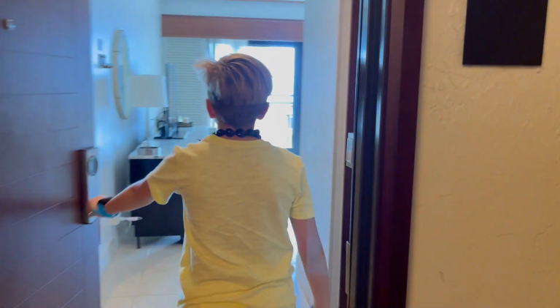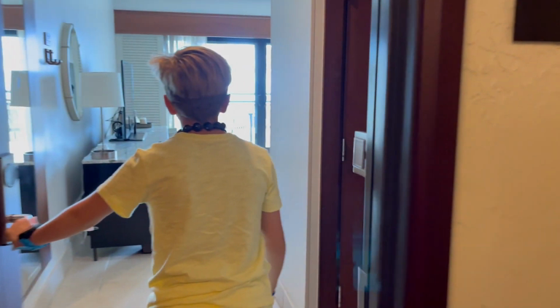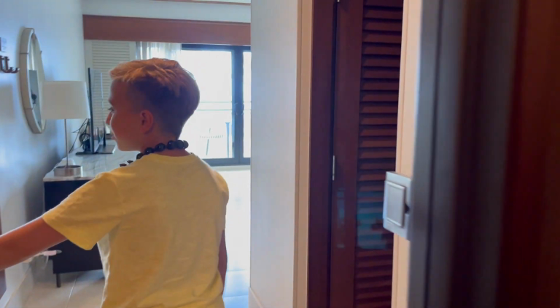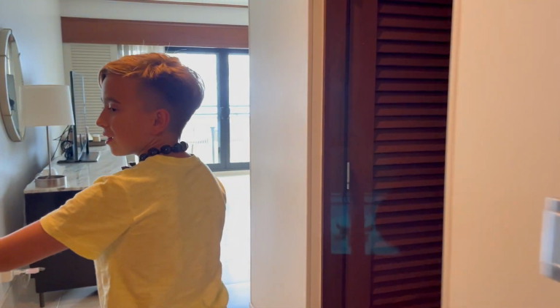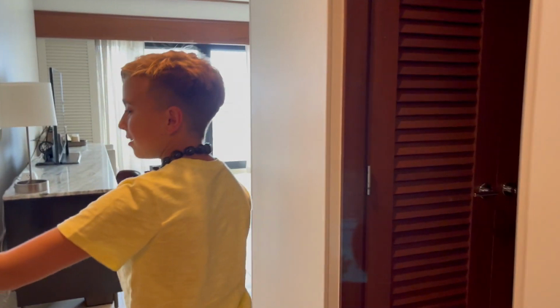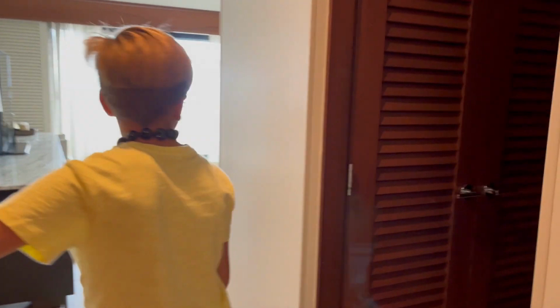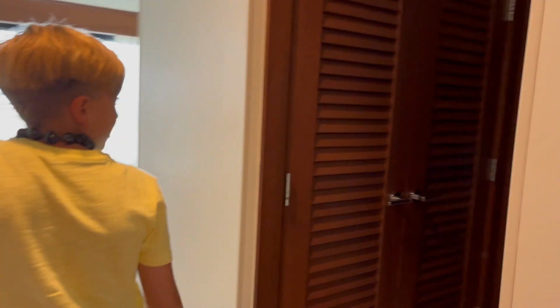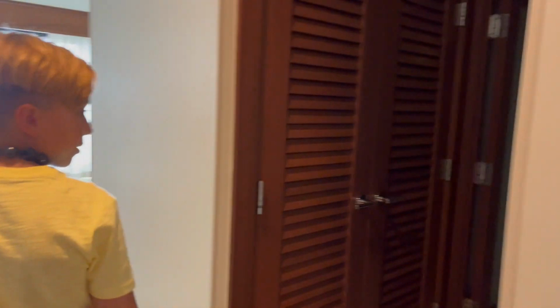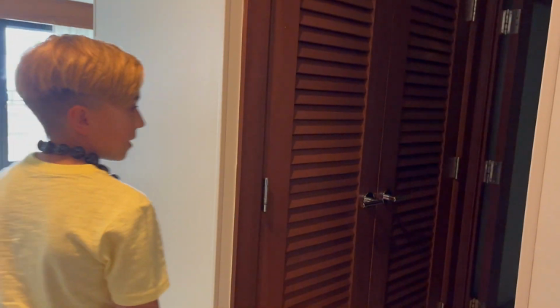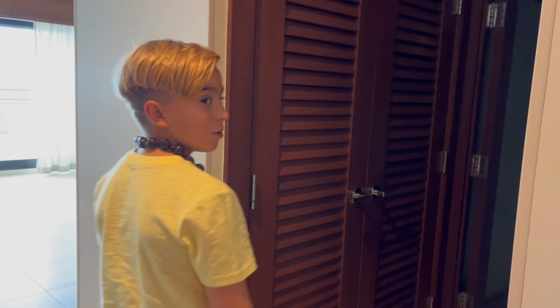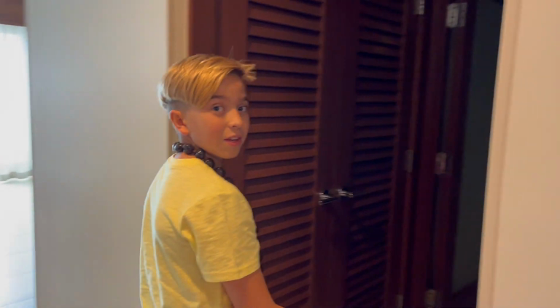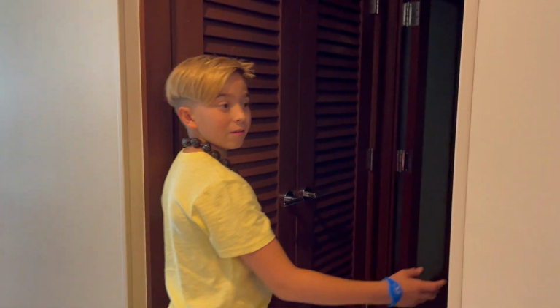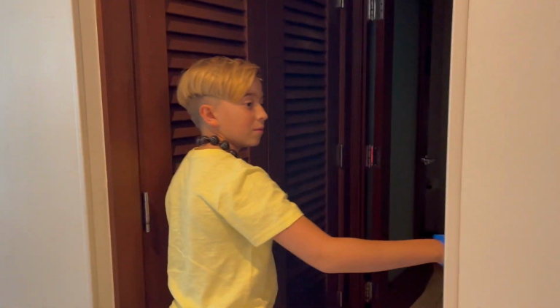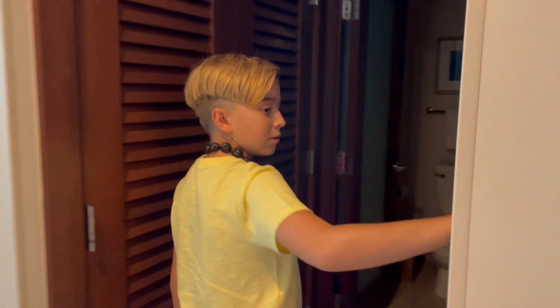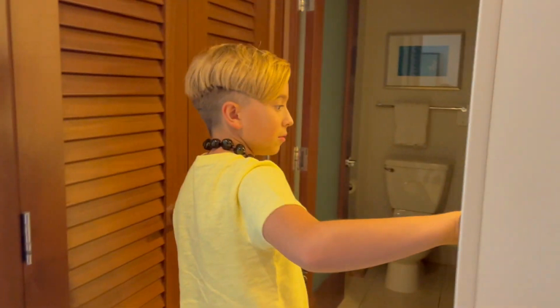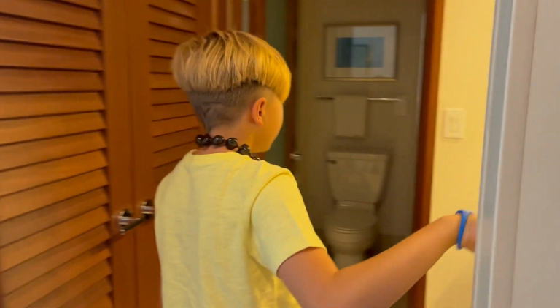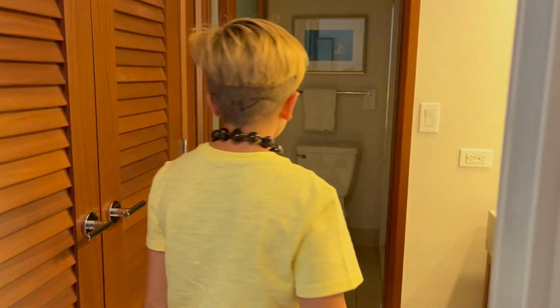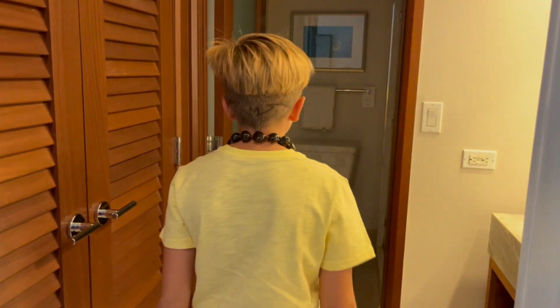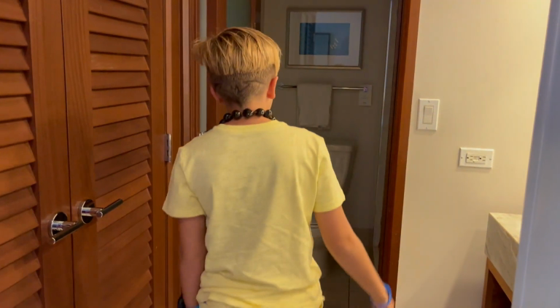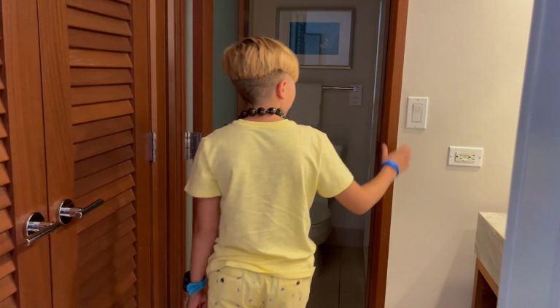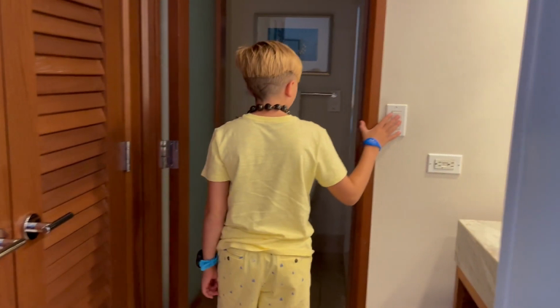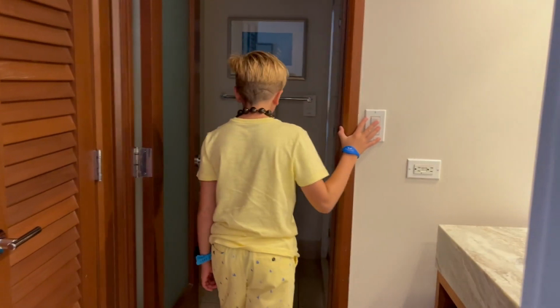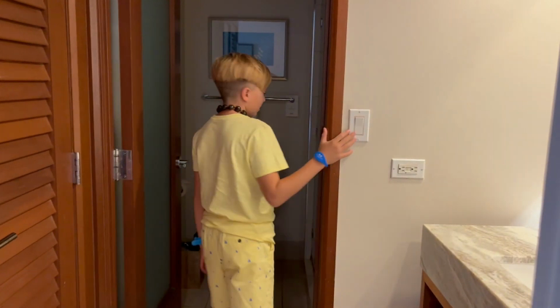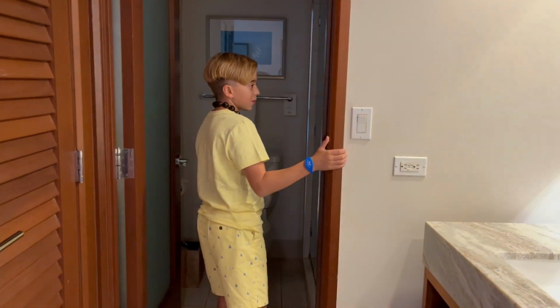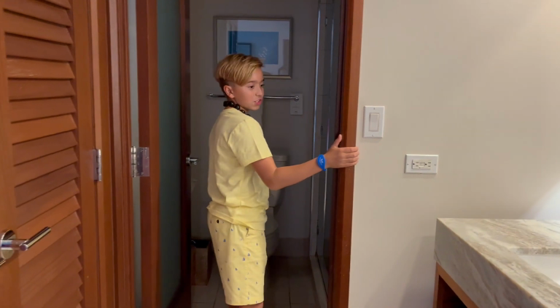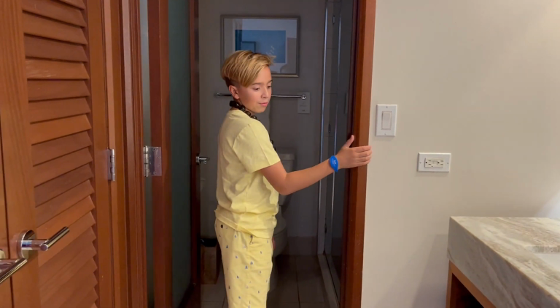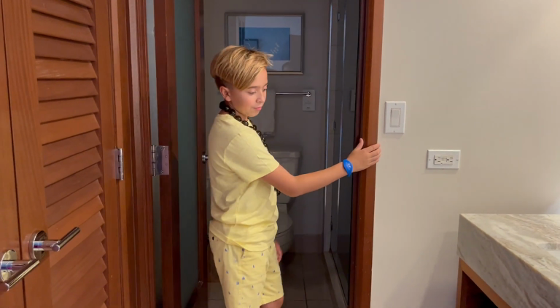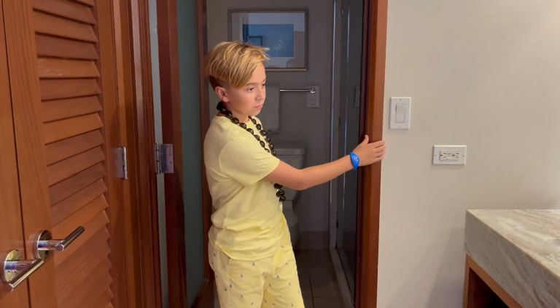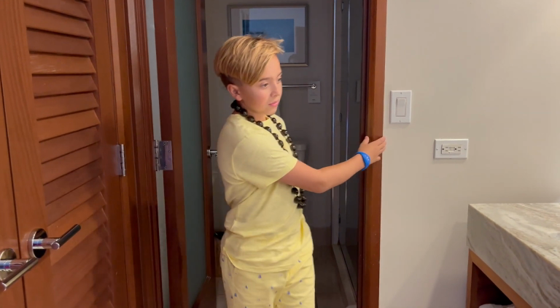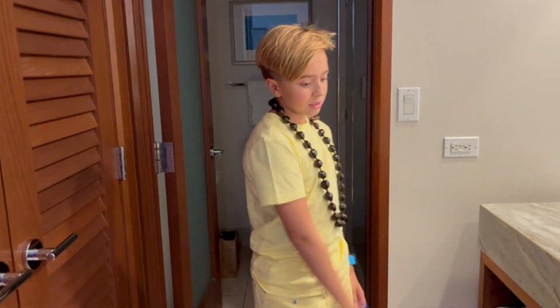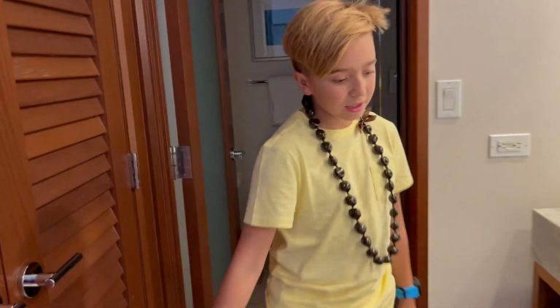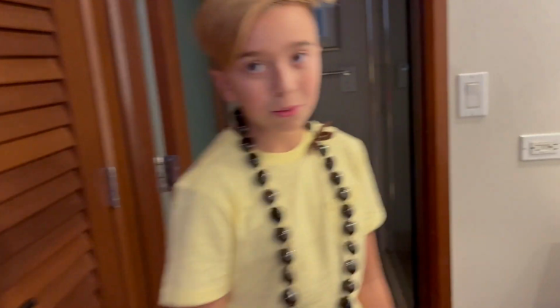So first, when you walk in, you have a bathroom over here. You don't have a bathtub, but you have a shower and some hand towels.